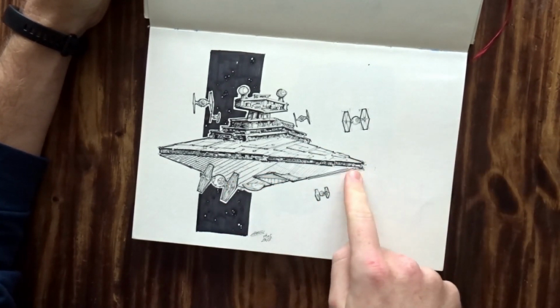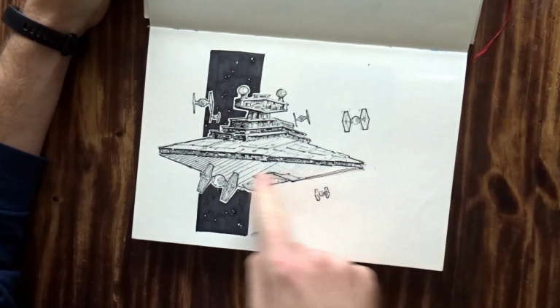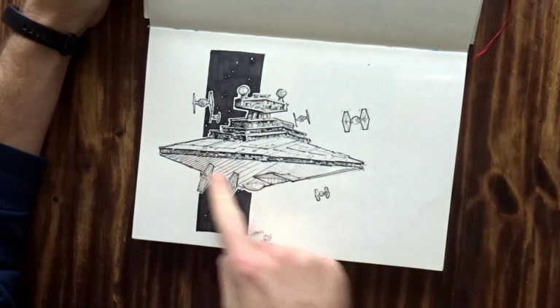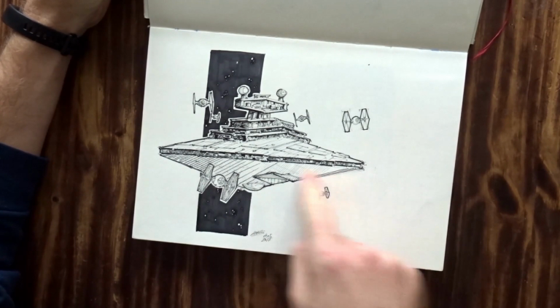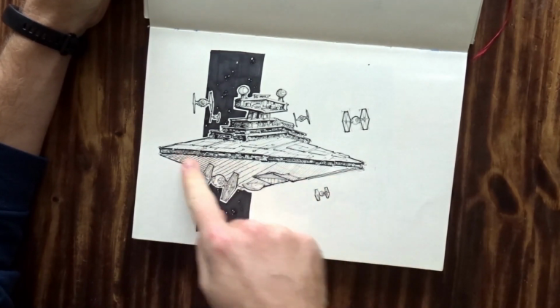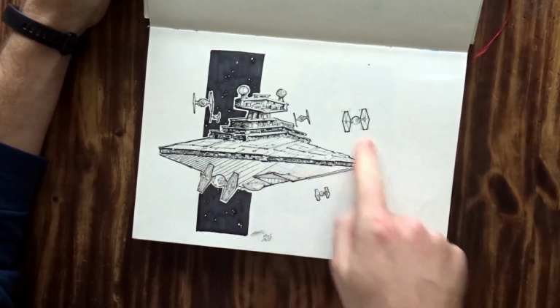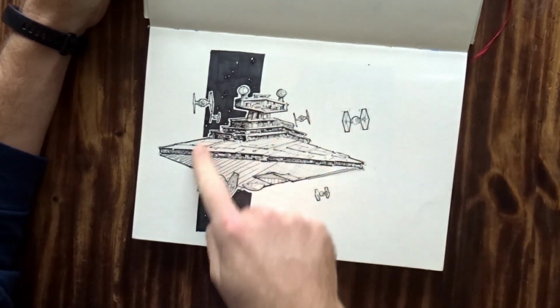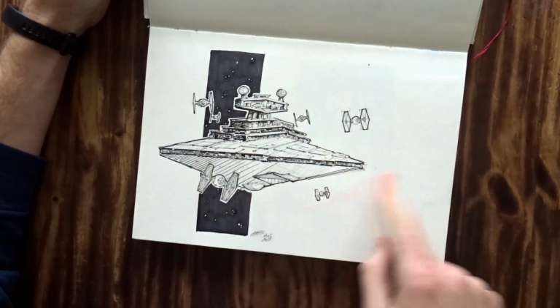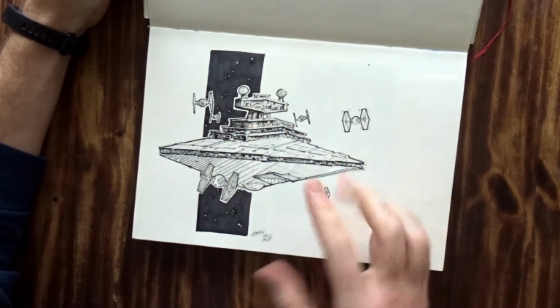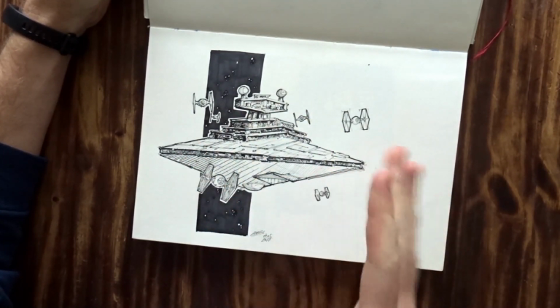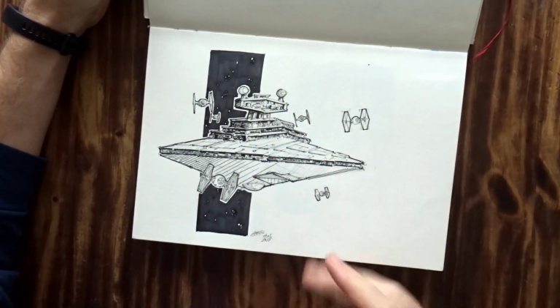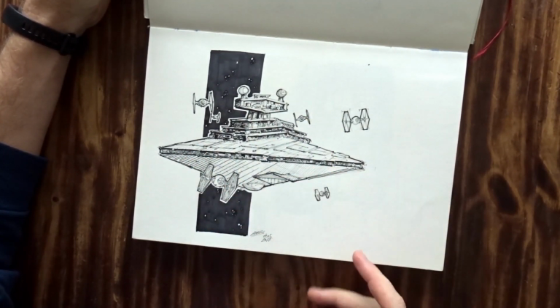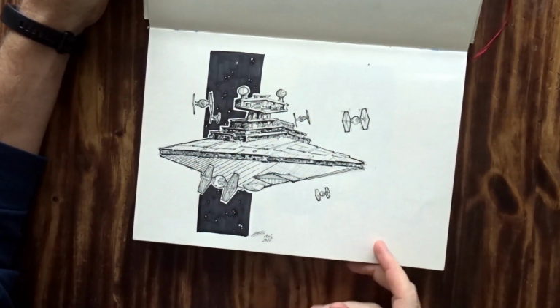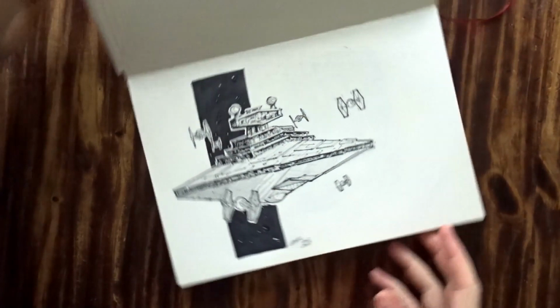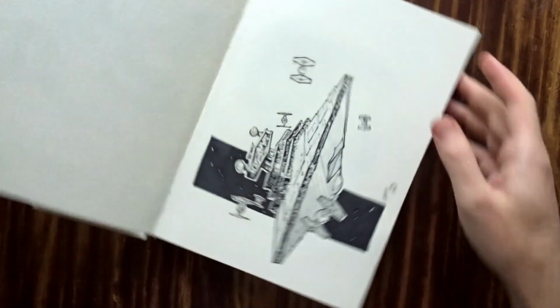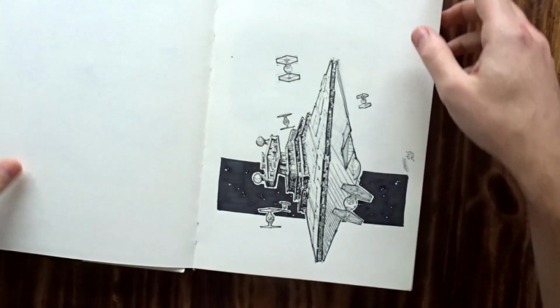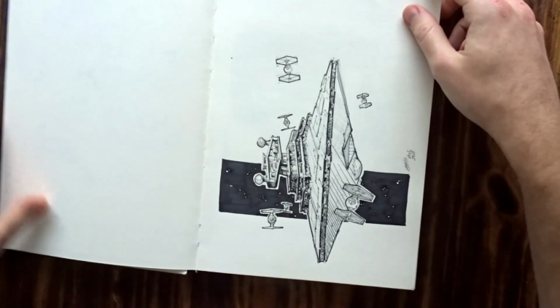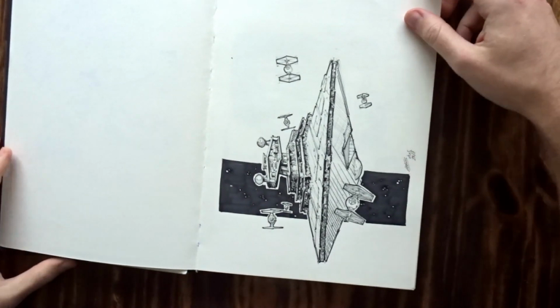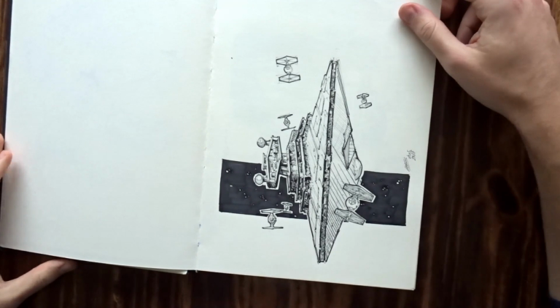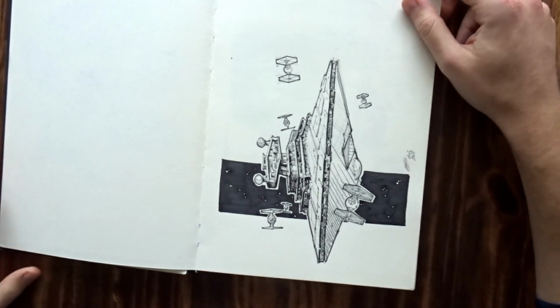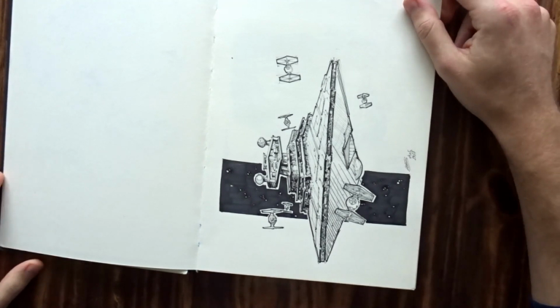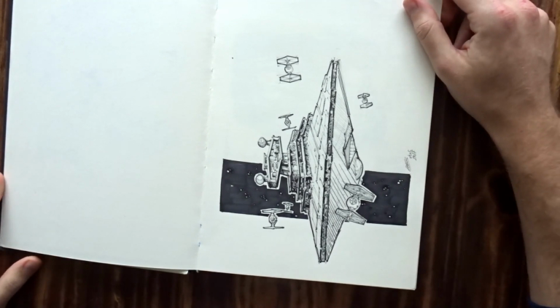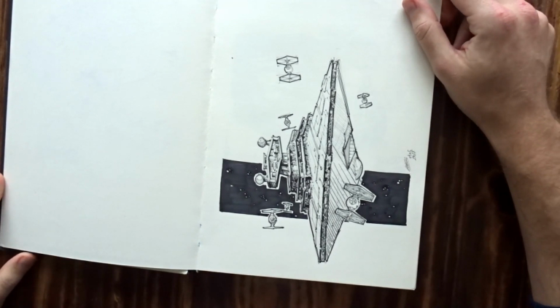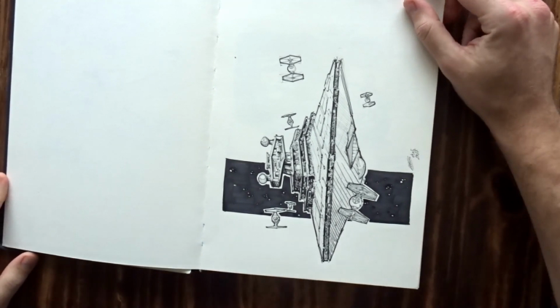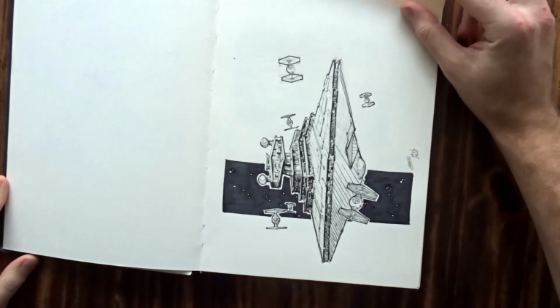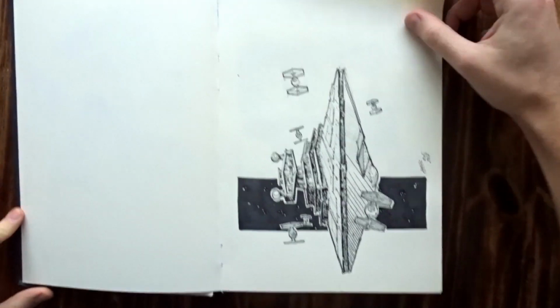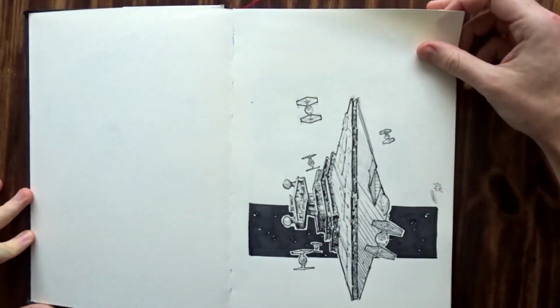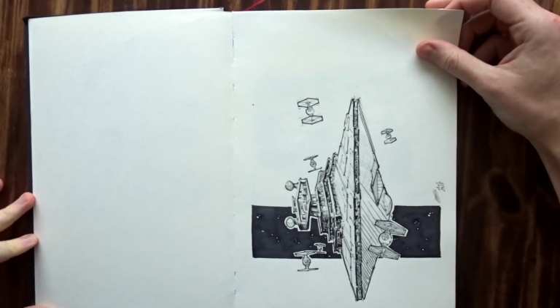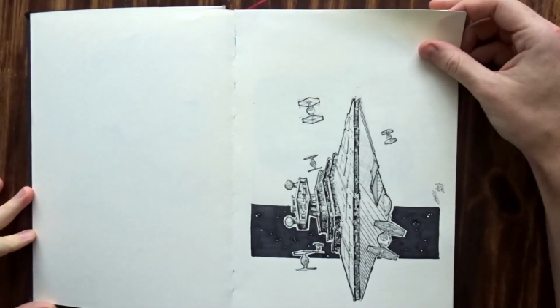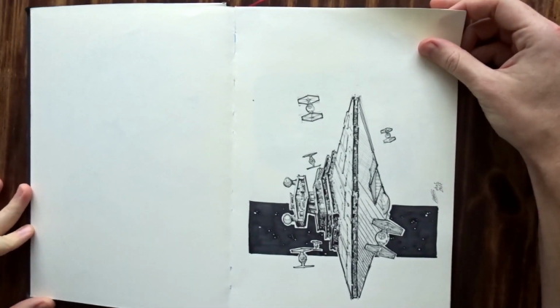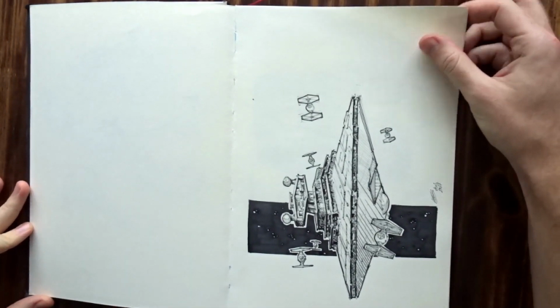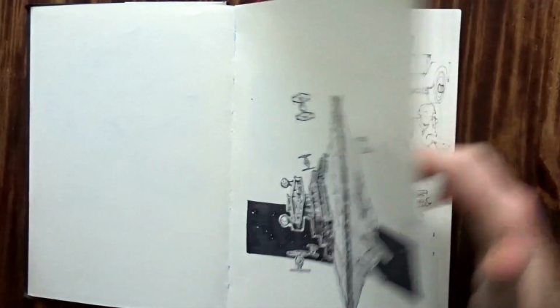But I did mess up — it looks janky. The perspective is really not good there. Let me fix it in here.